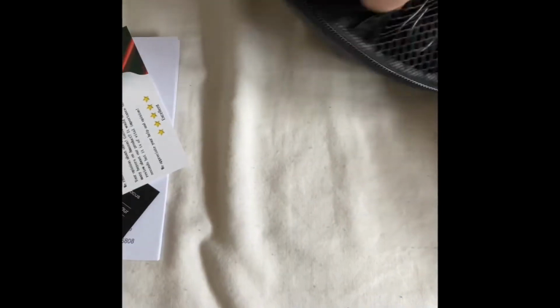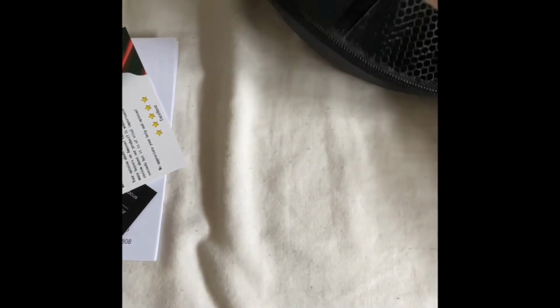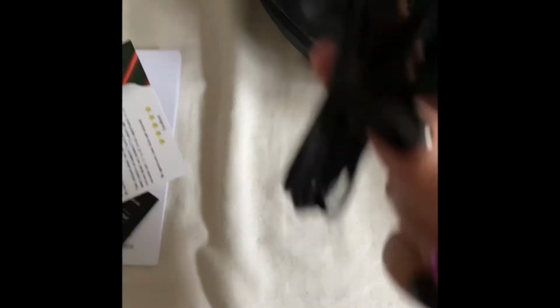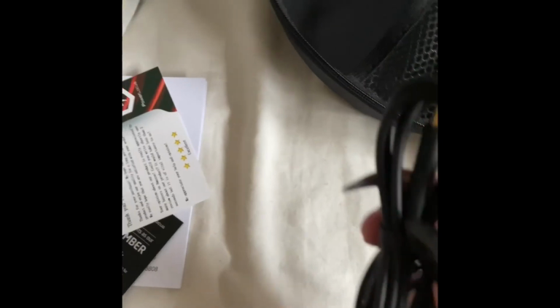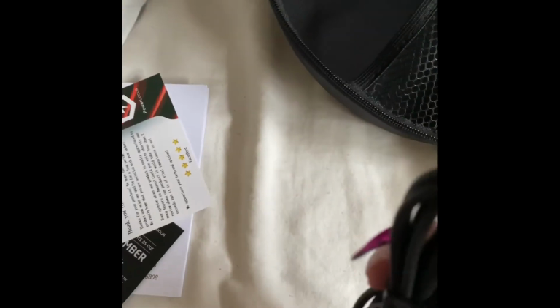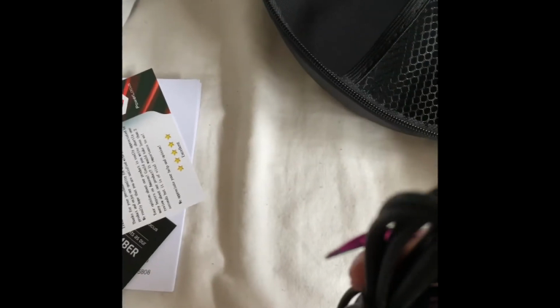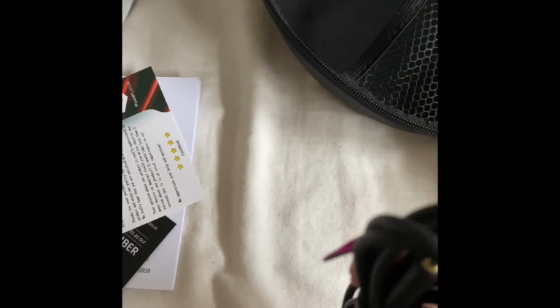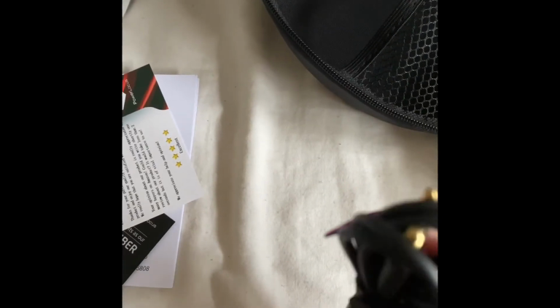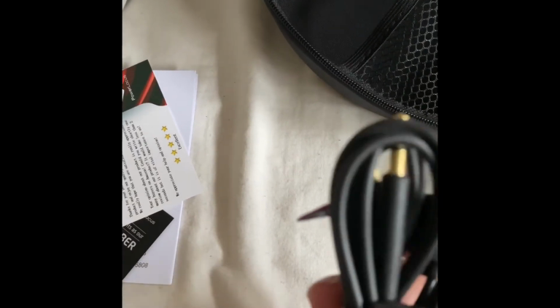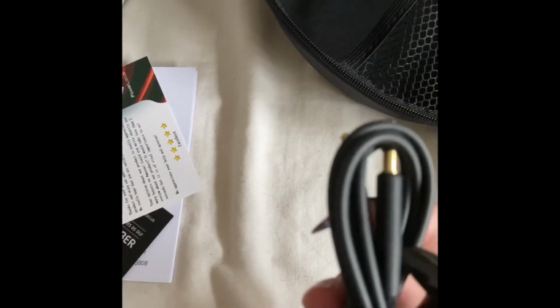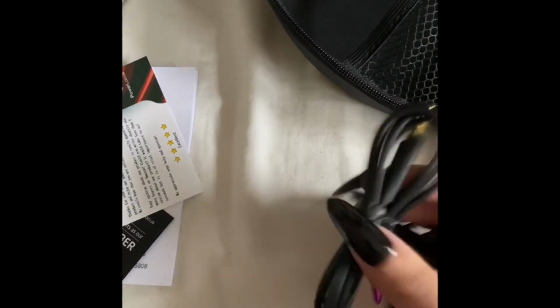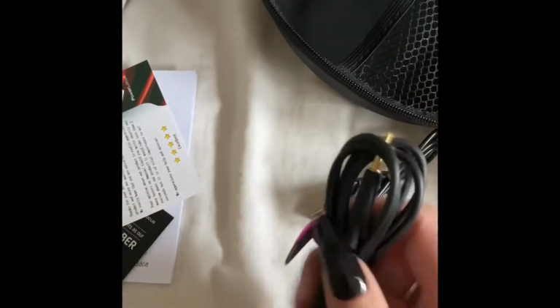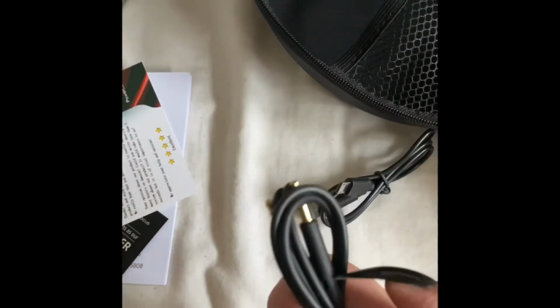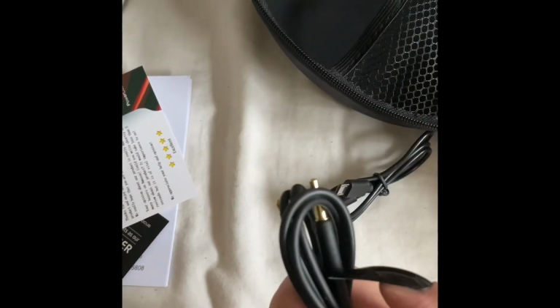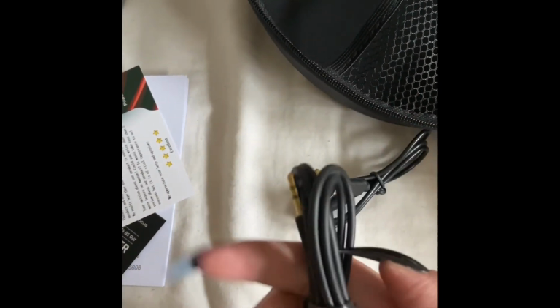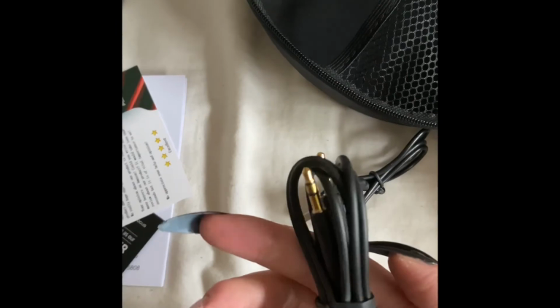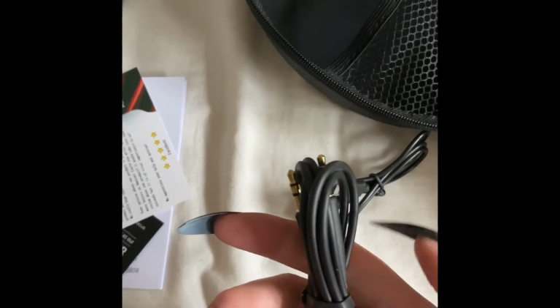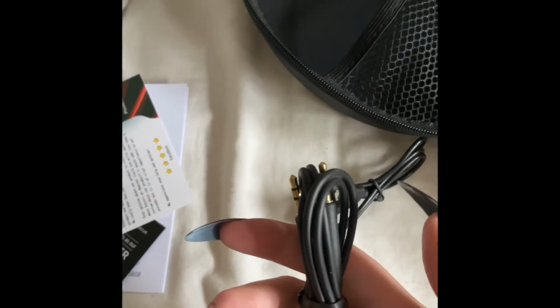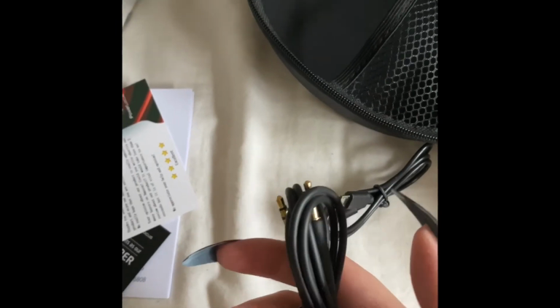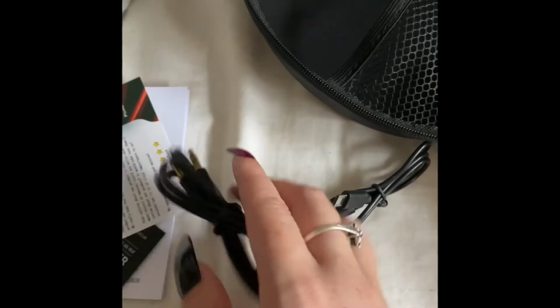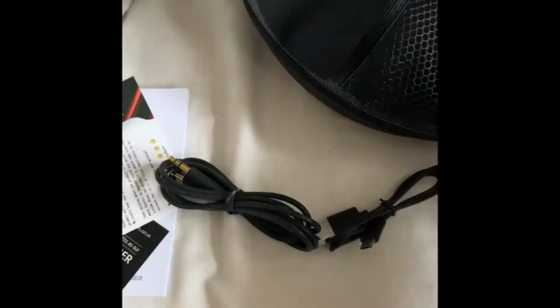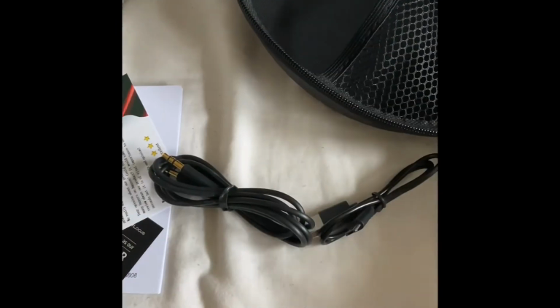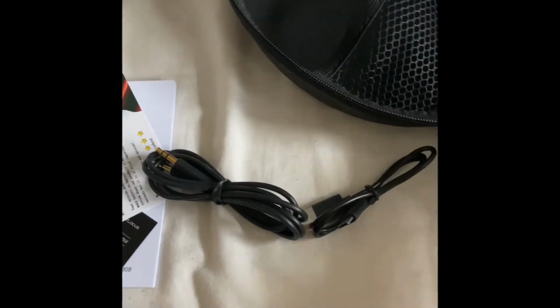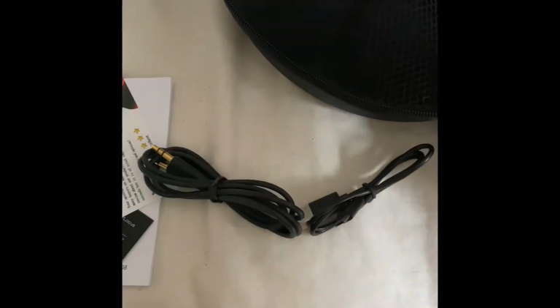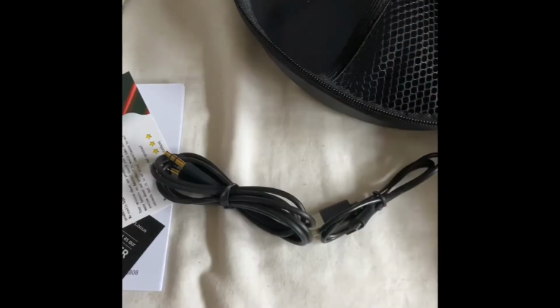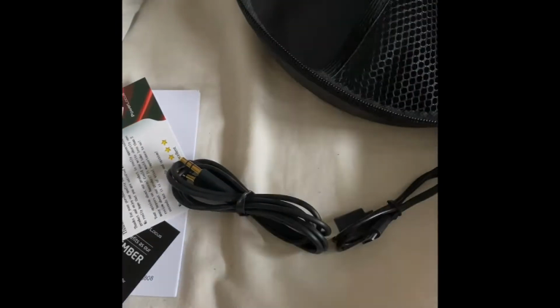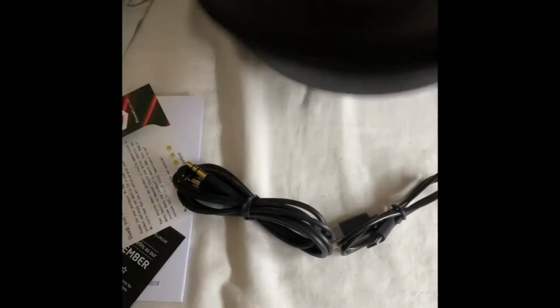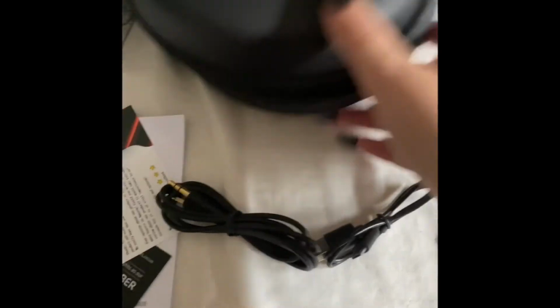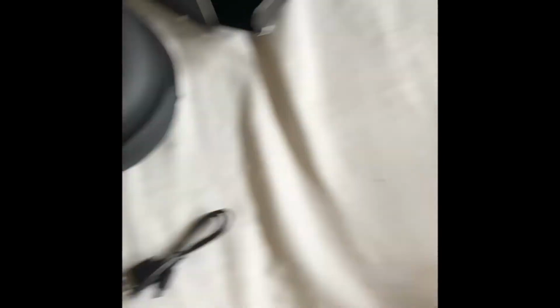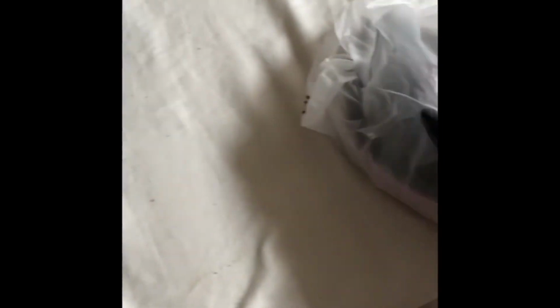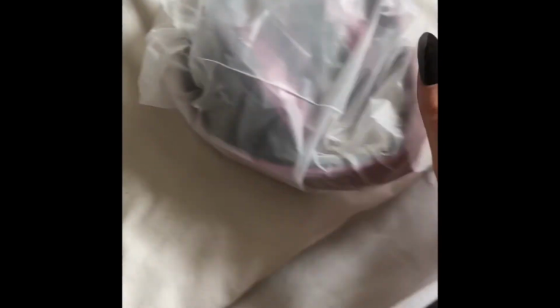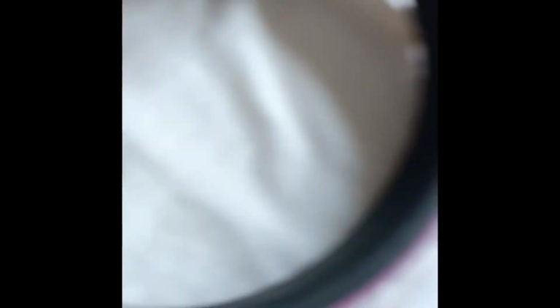Then we have the splitter, so you can connect it to a PC, which is quite useful. And you've also got the micro USB charging cable, which is also good.